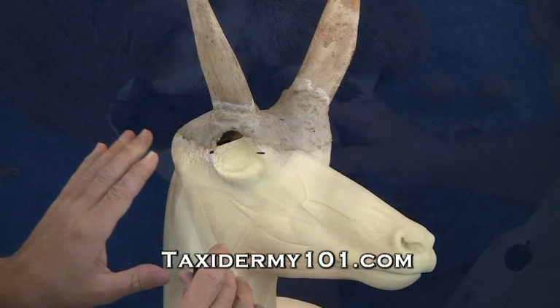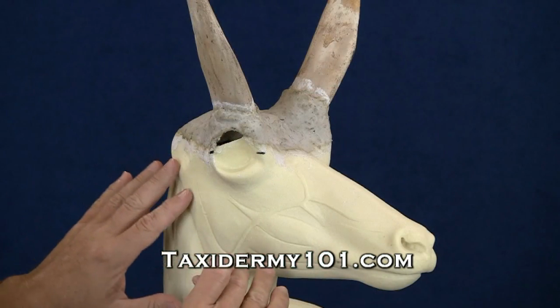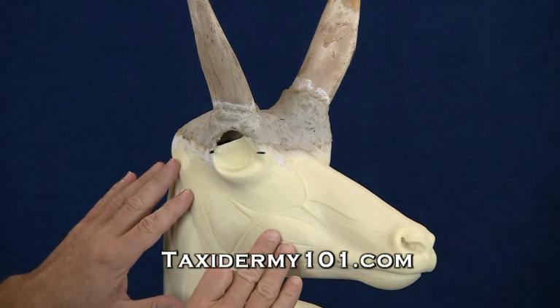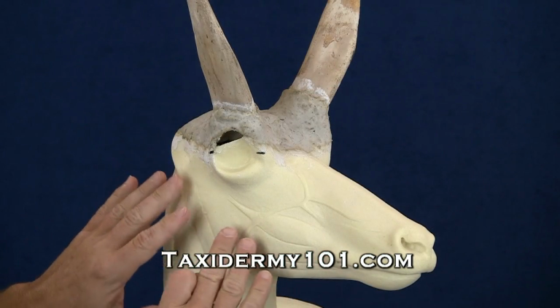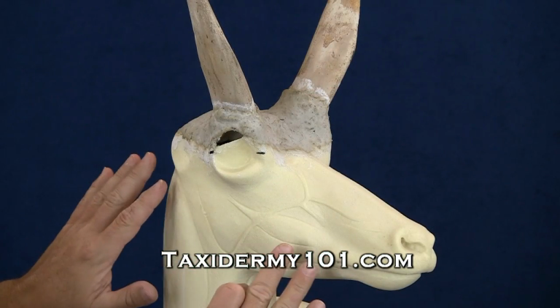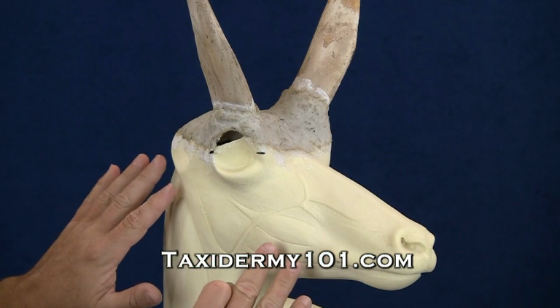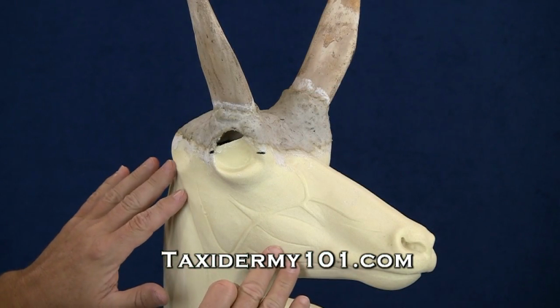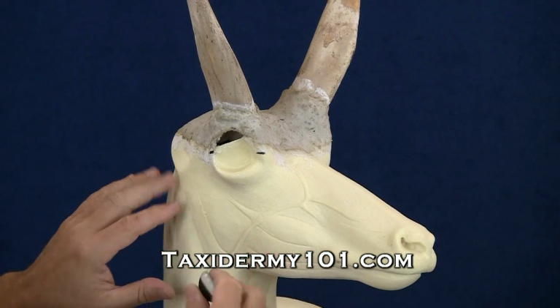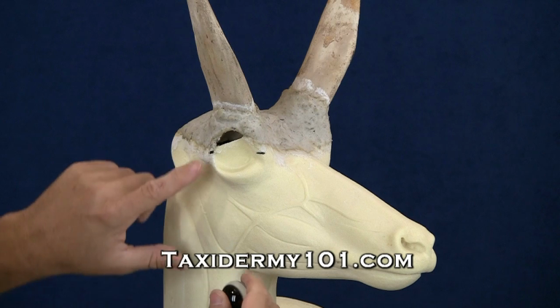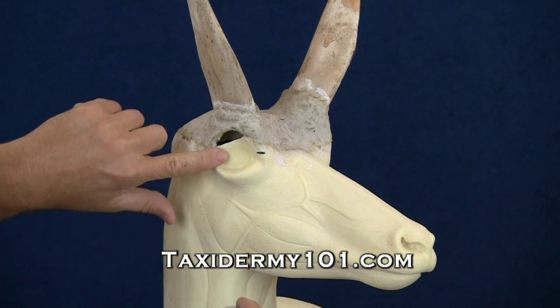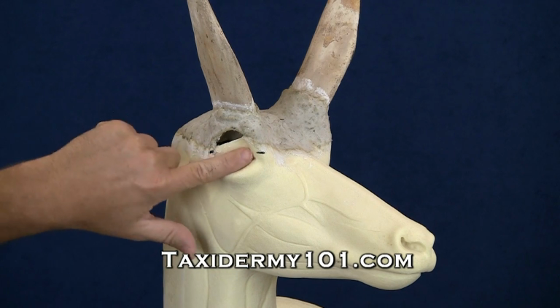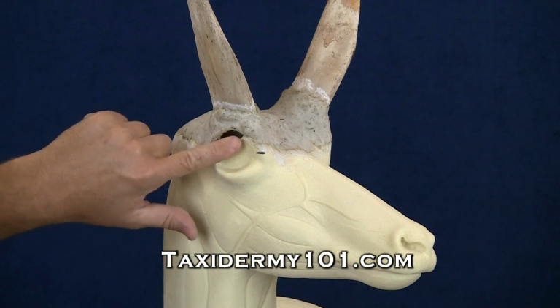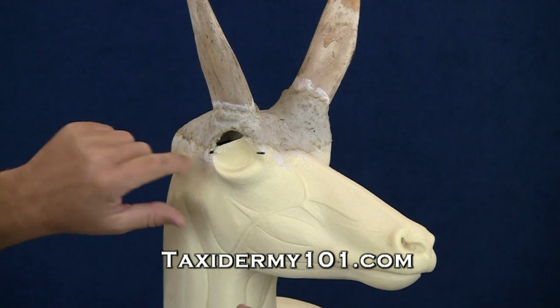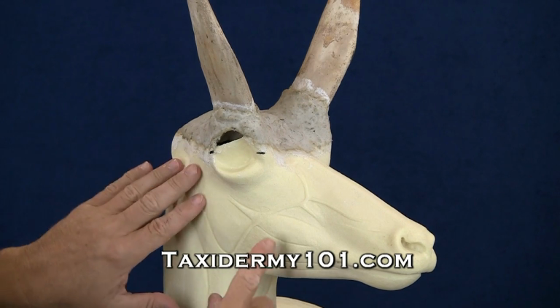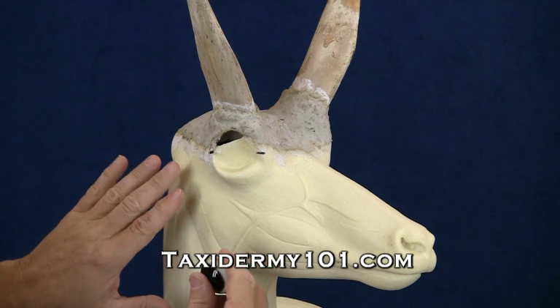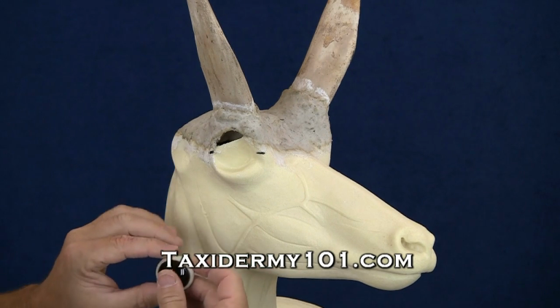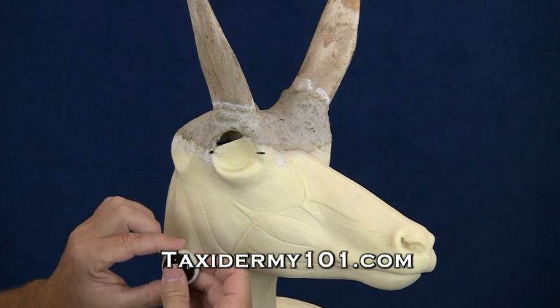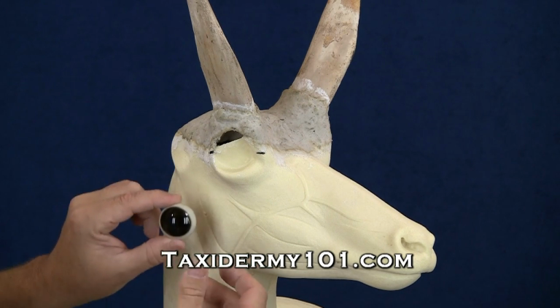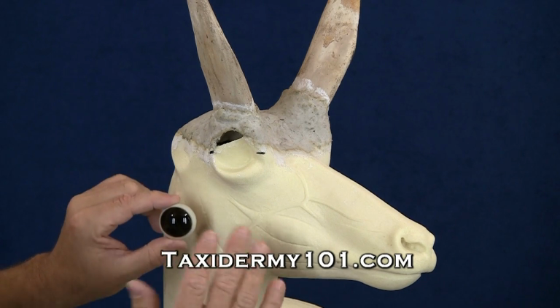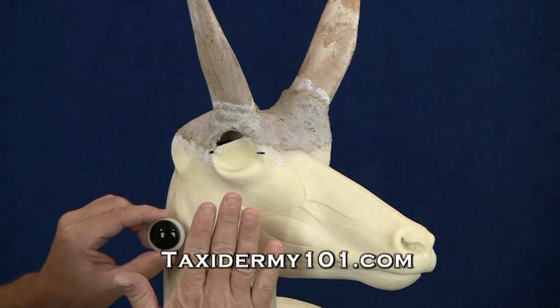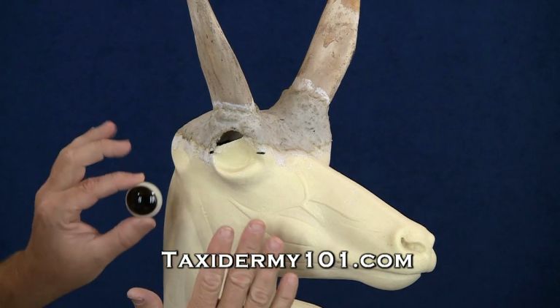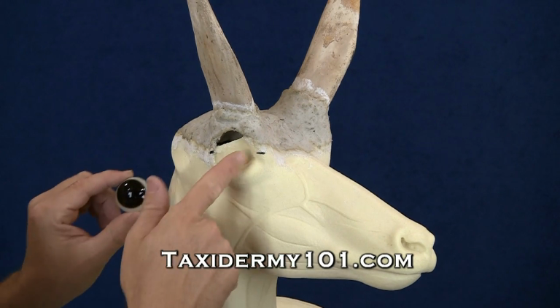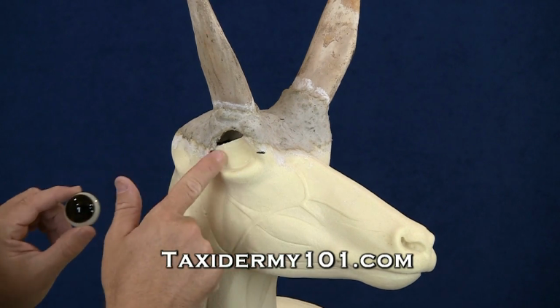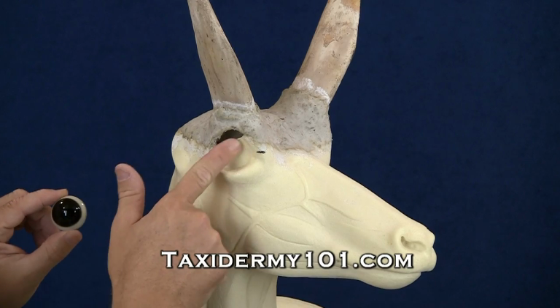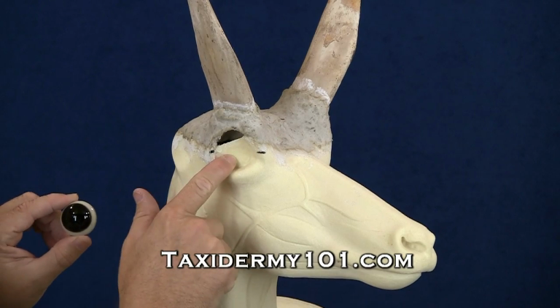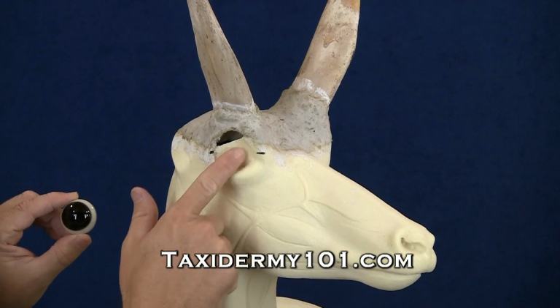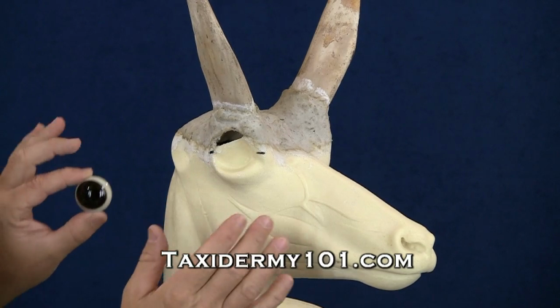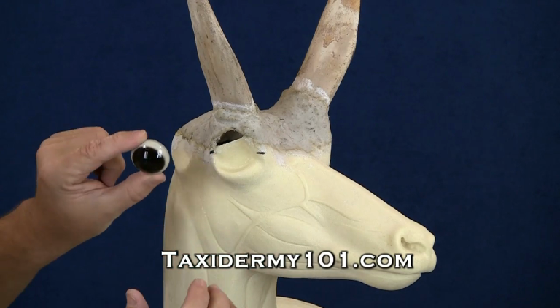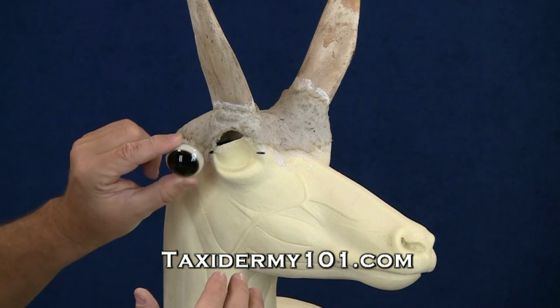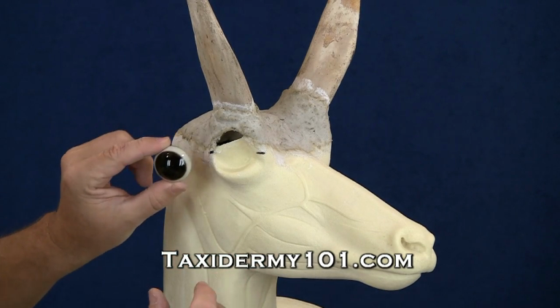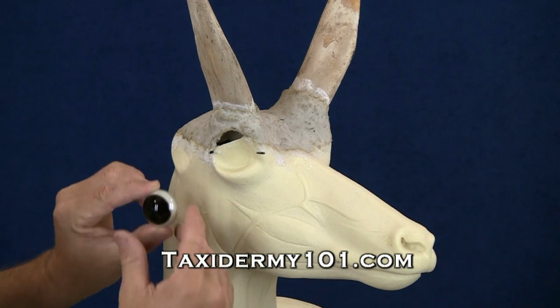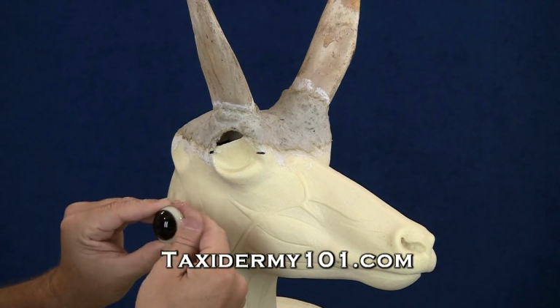Now the nice thing about this mannequin, and most modern mannequins today, is that they've been designed with a pre-set eye socket. What that basically means is that the mannequin has already been designed so that the eye will sit in the proper position.